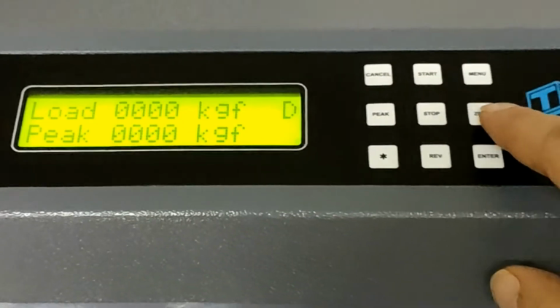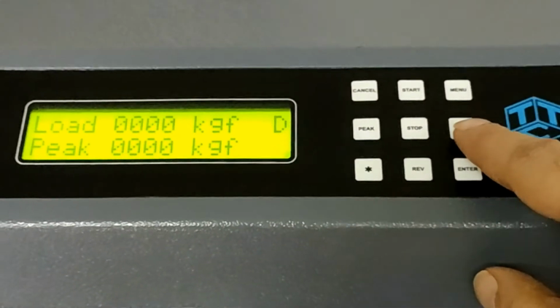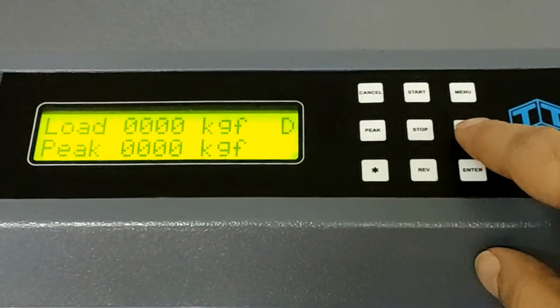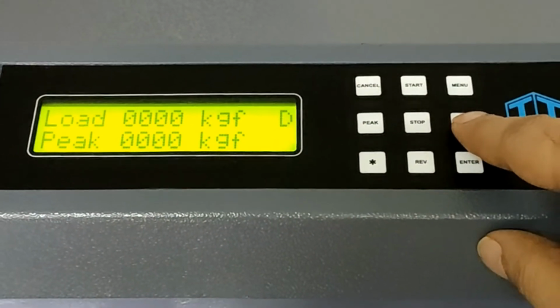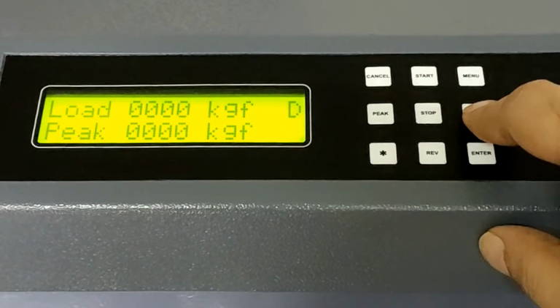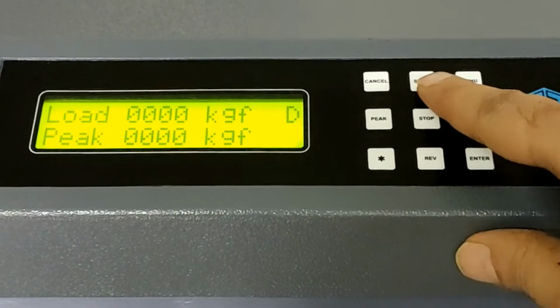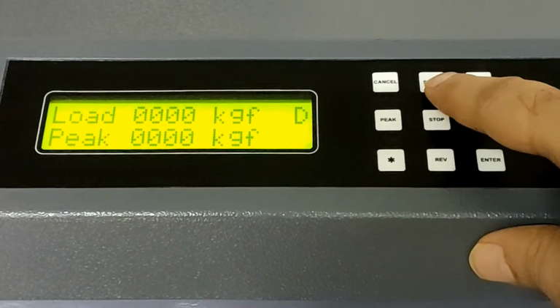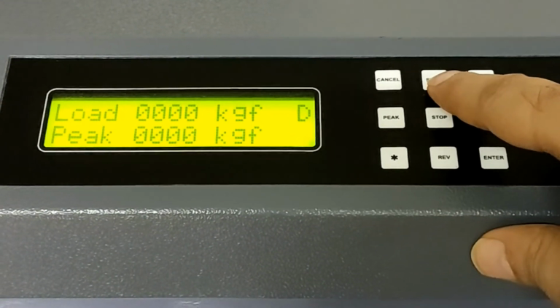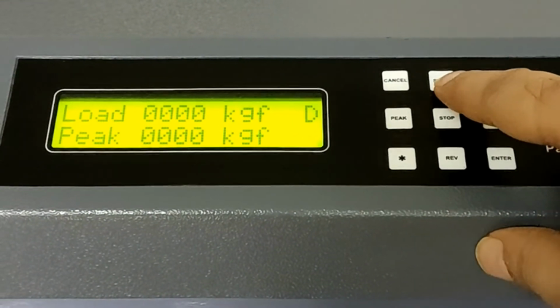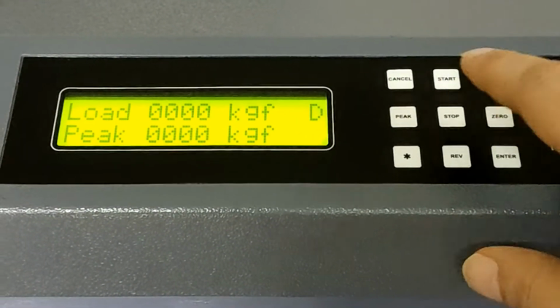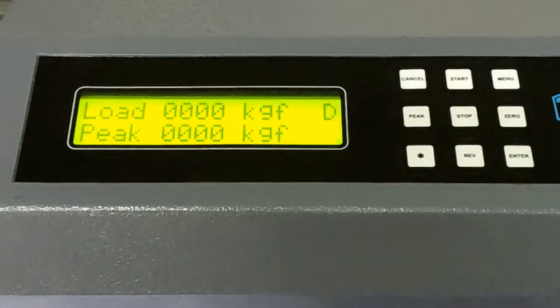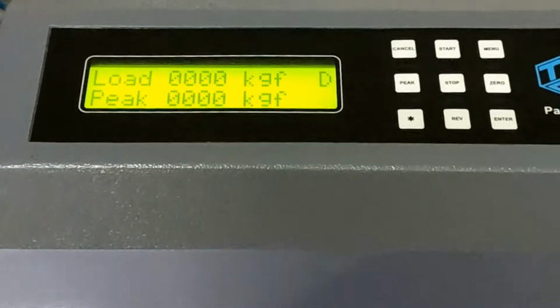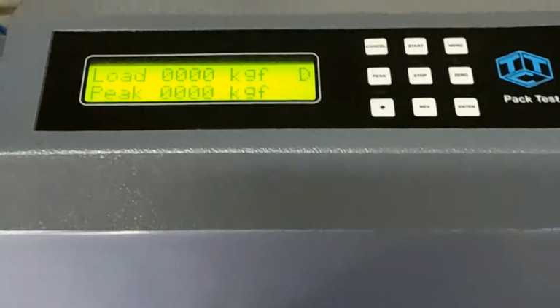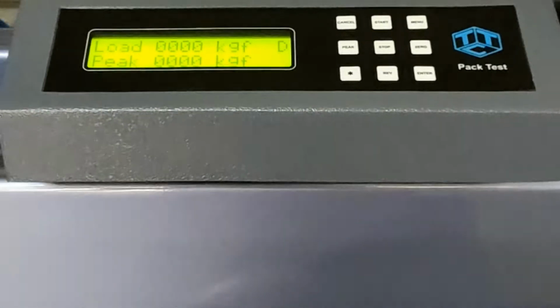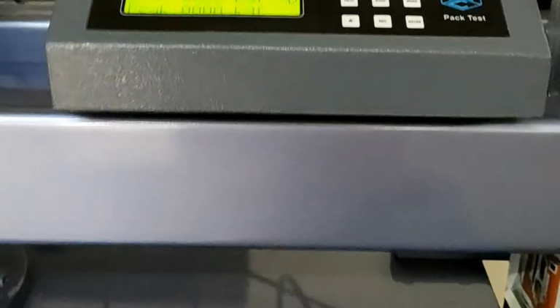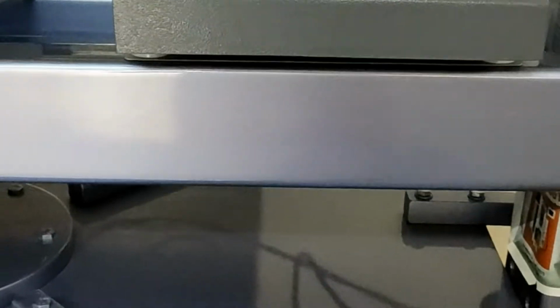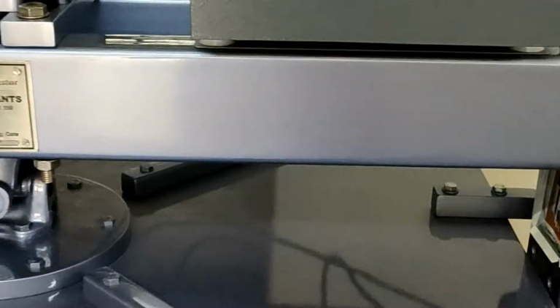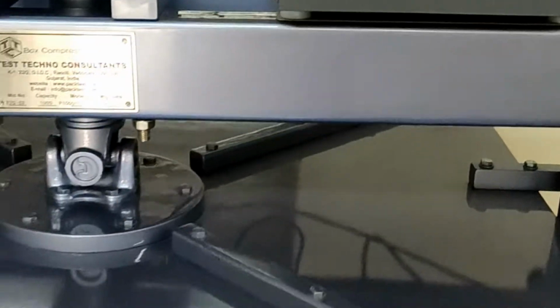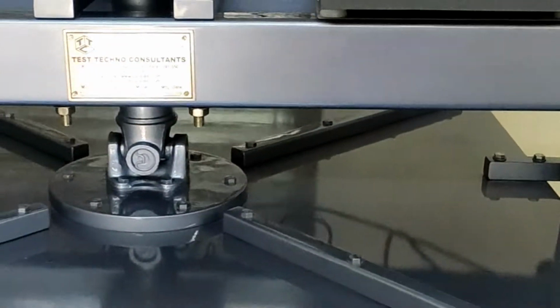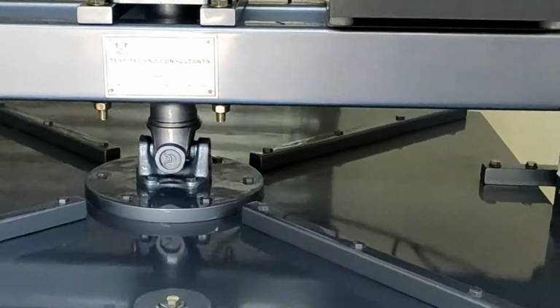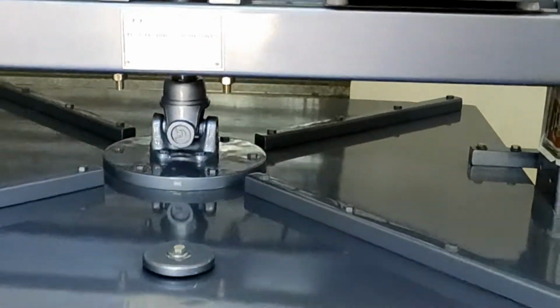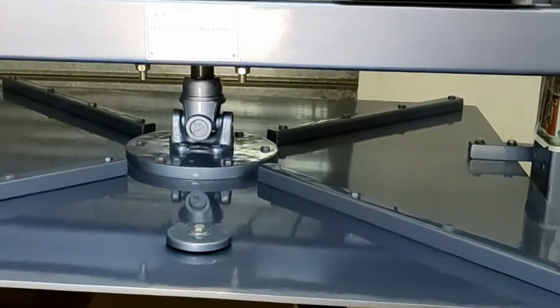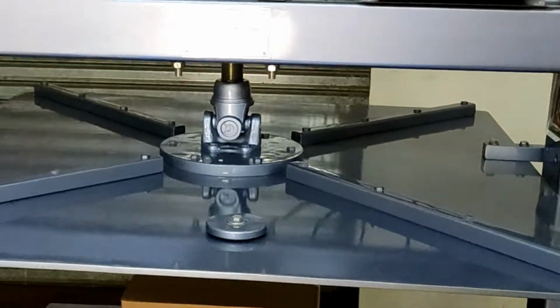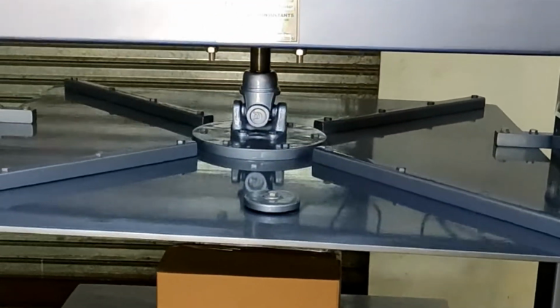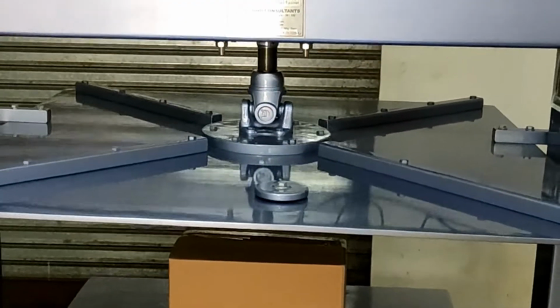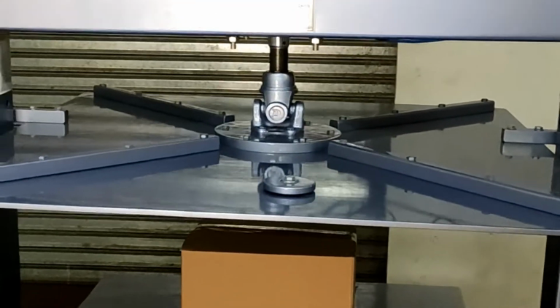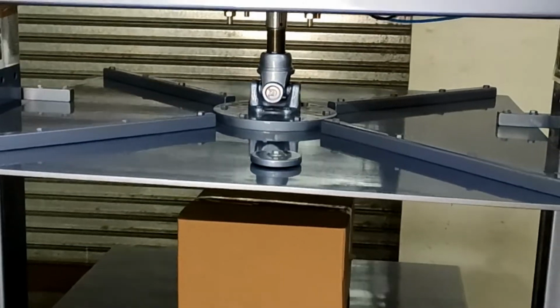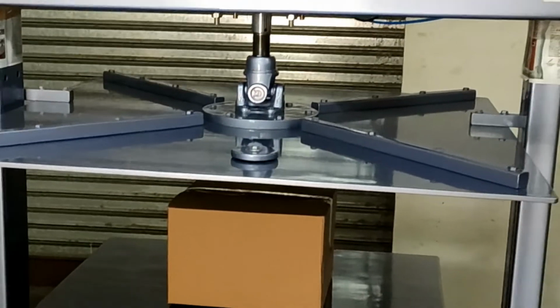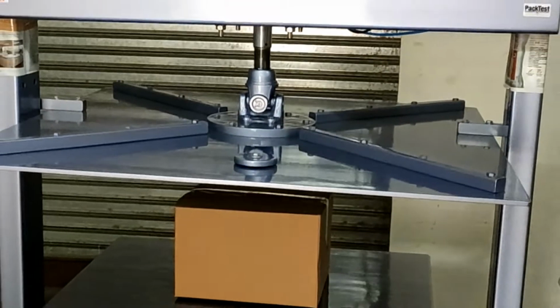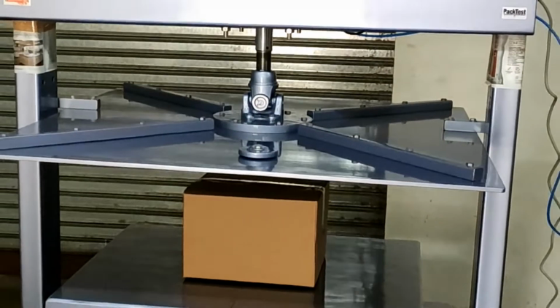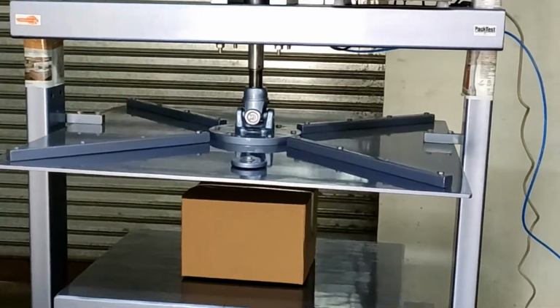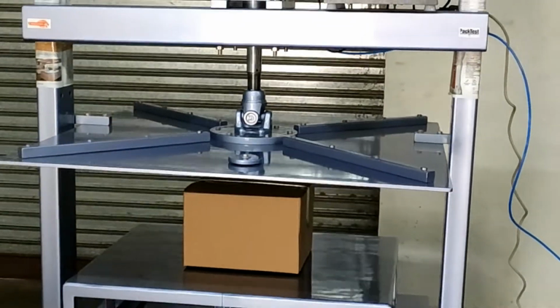Press 0, then press Start. The top platform will come down and start pressing the carton.